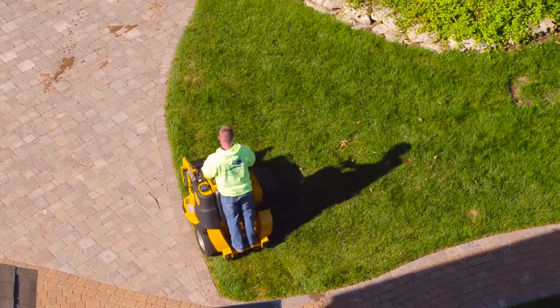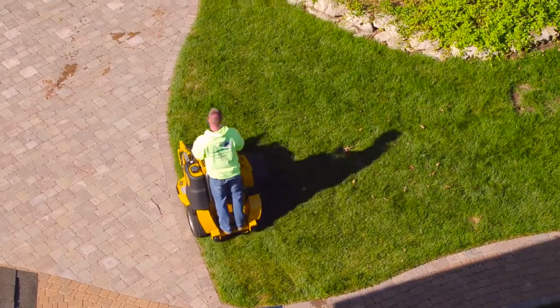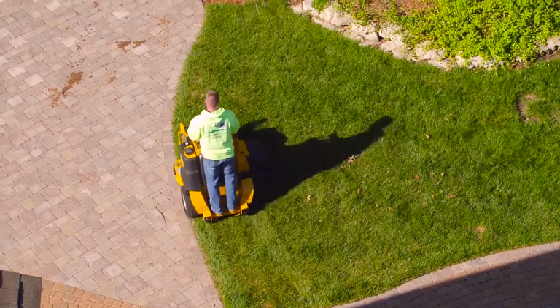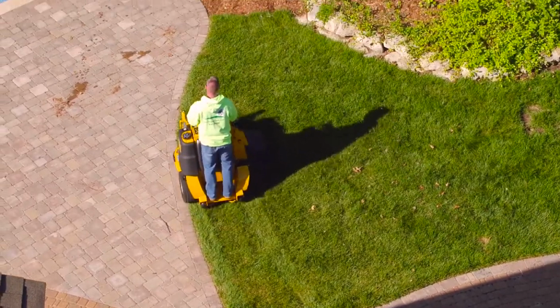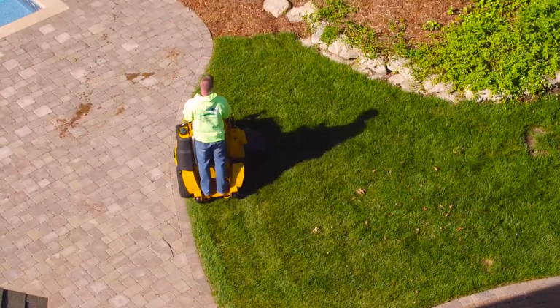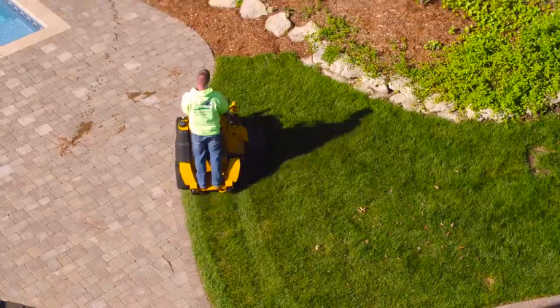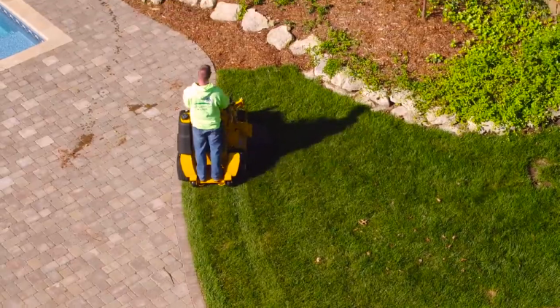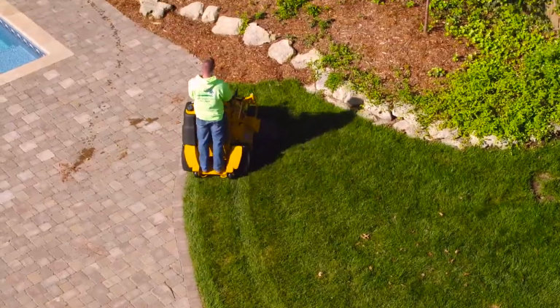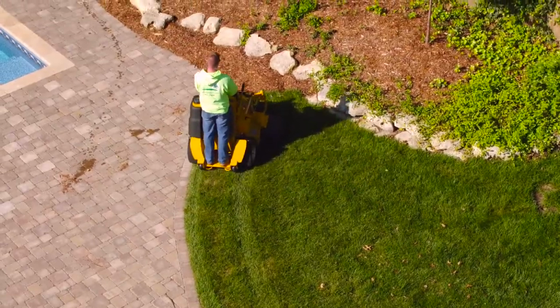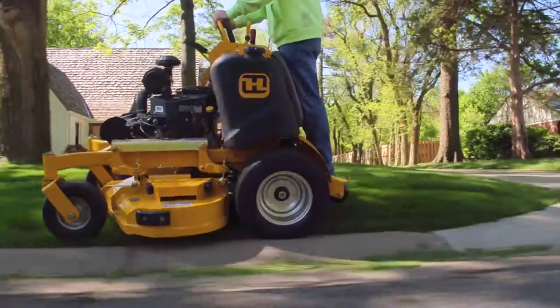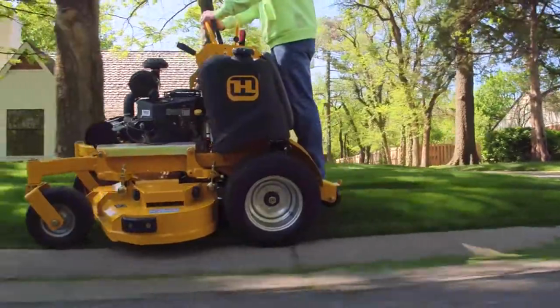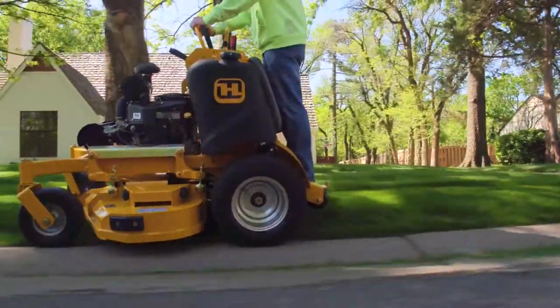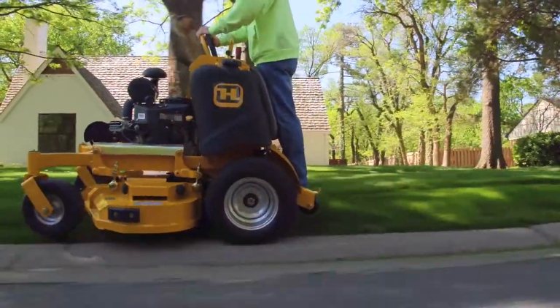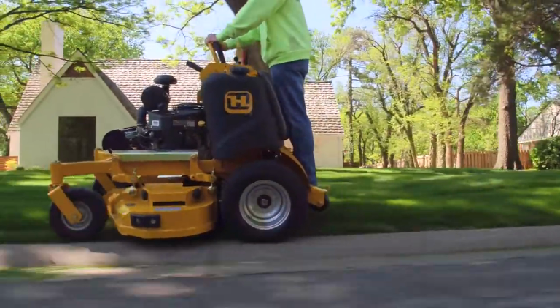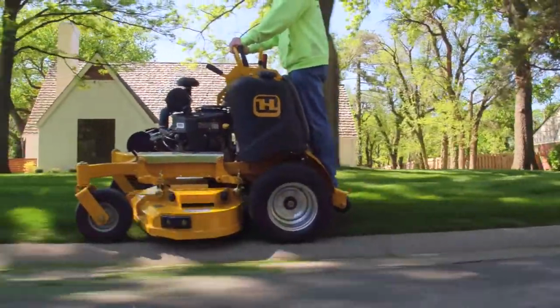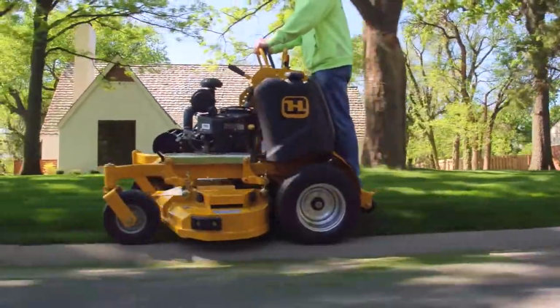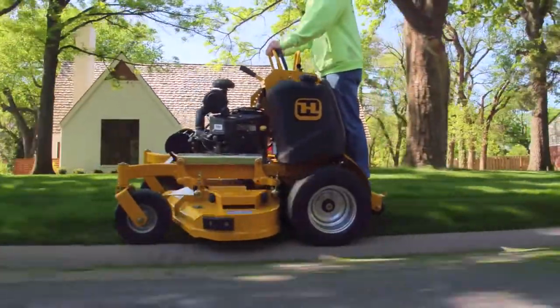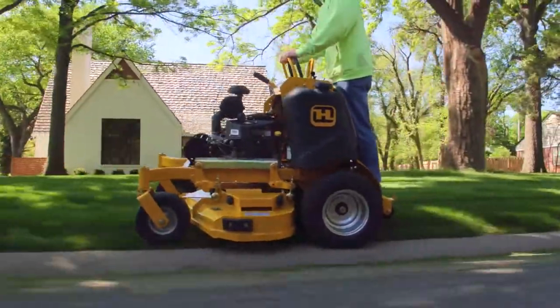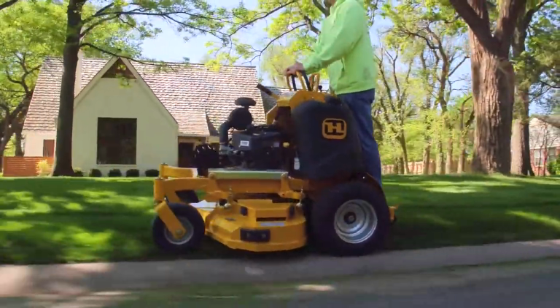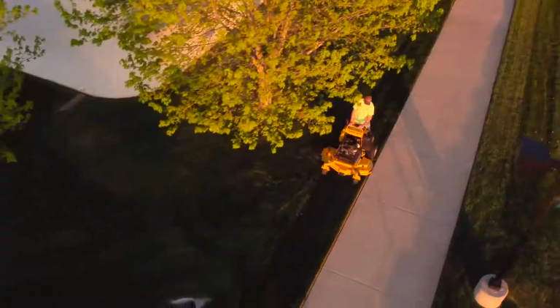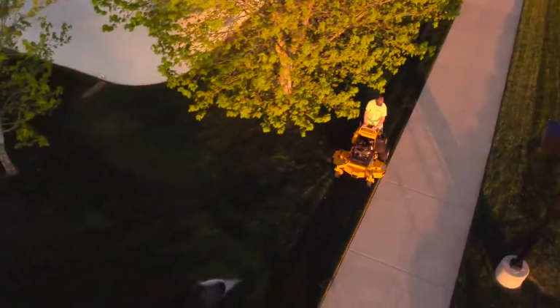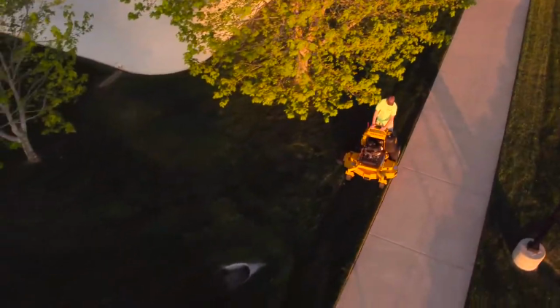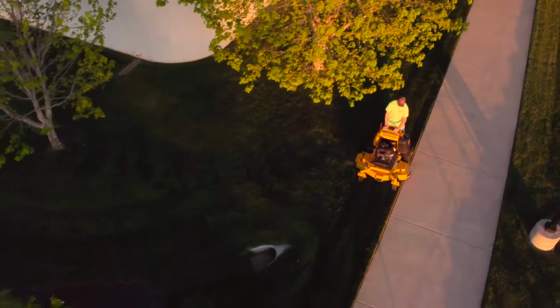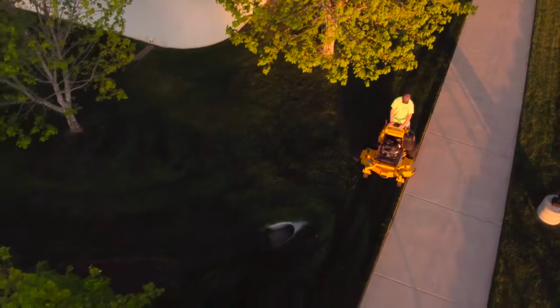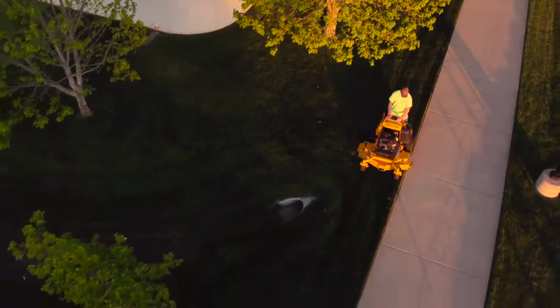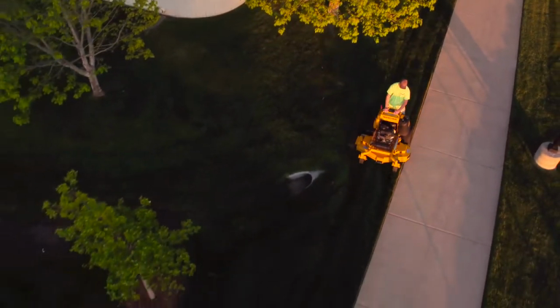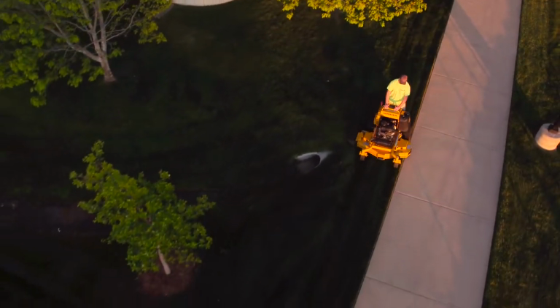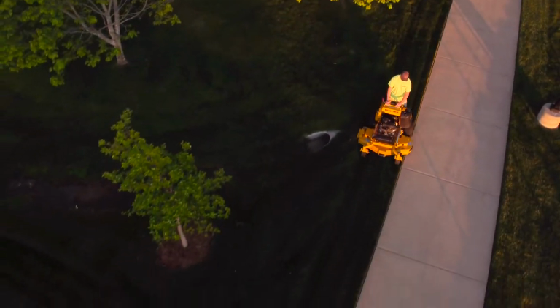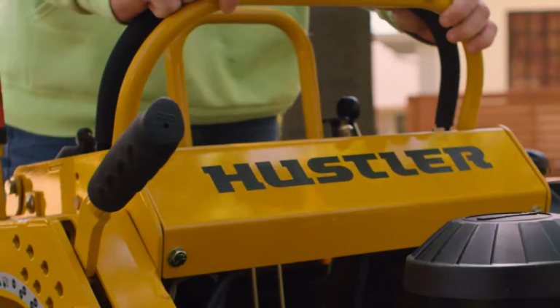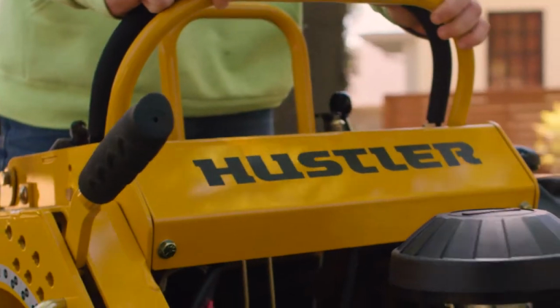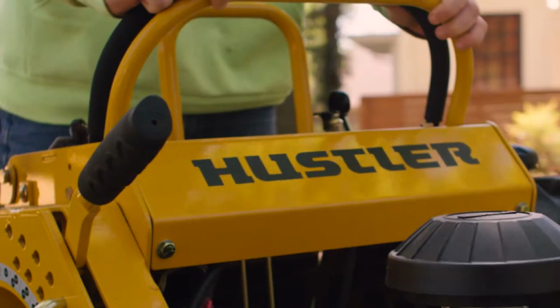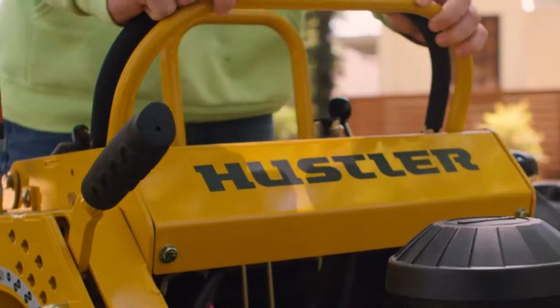A stand on mower that has best in class strength, performance, comfort and serviceability. The Super S is the only stand on worthy of the Hustler name.